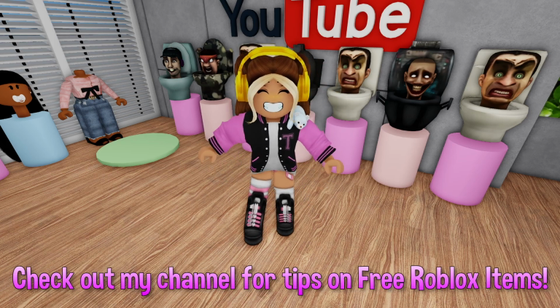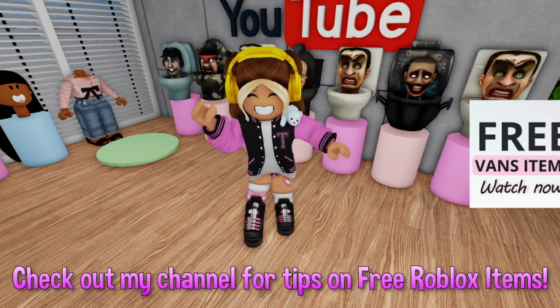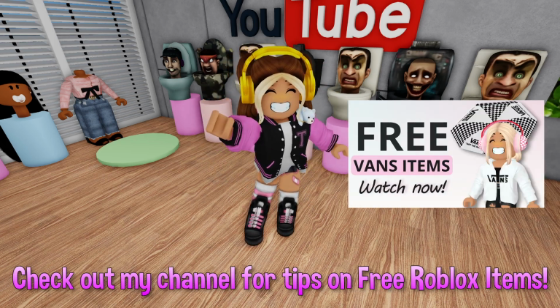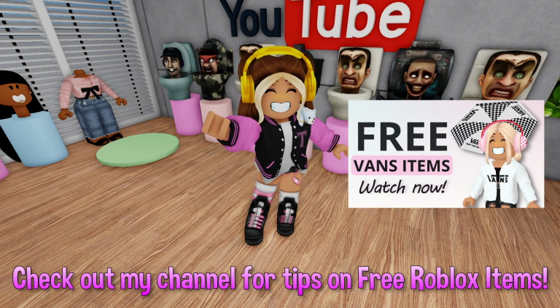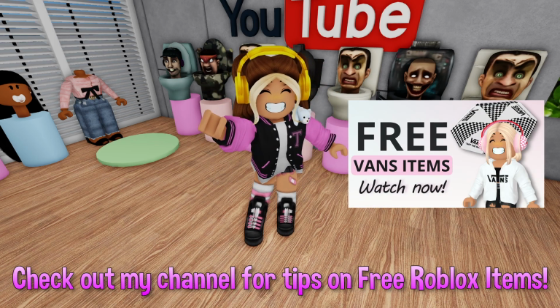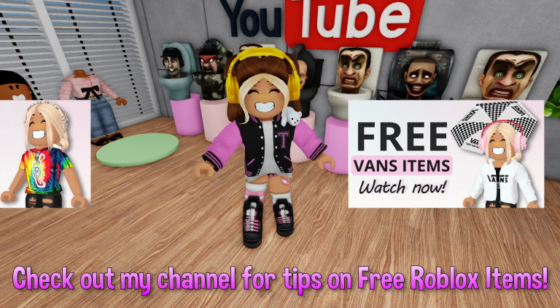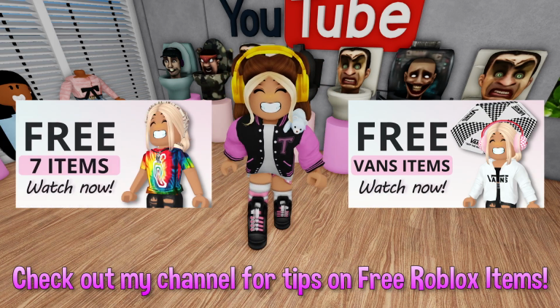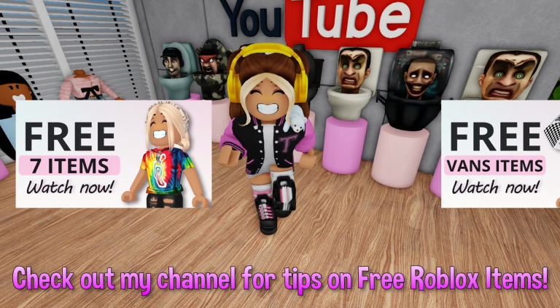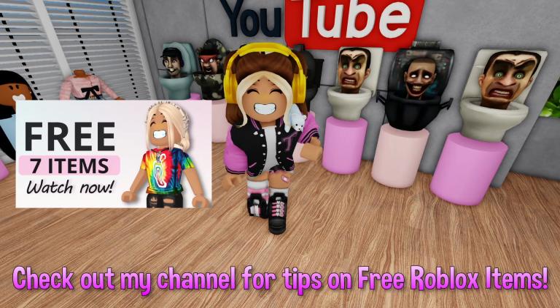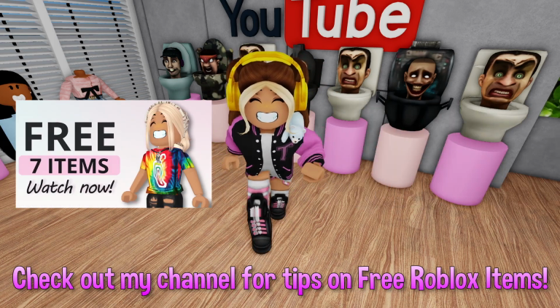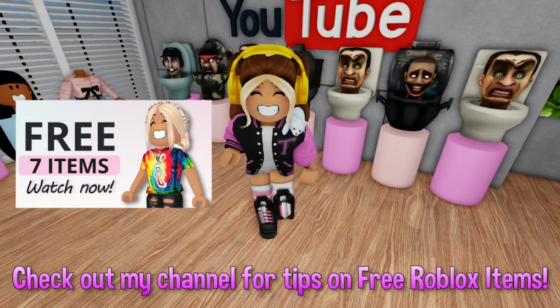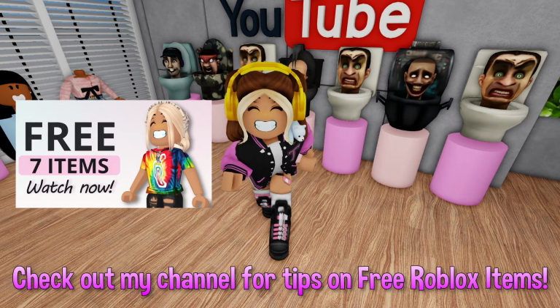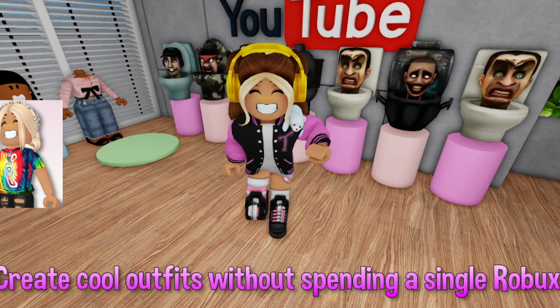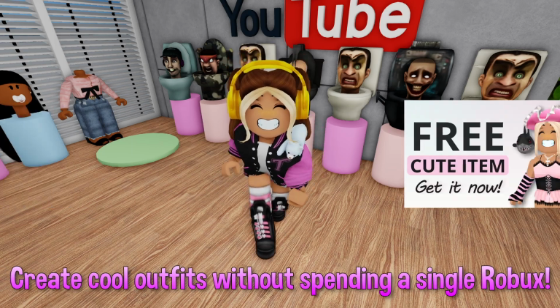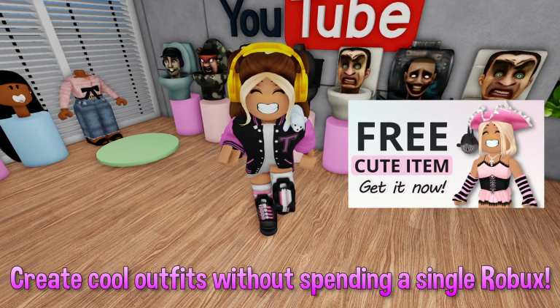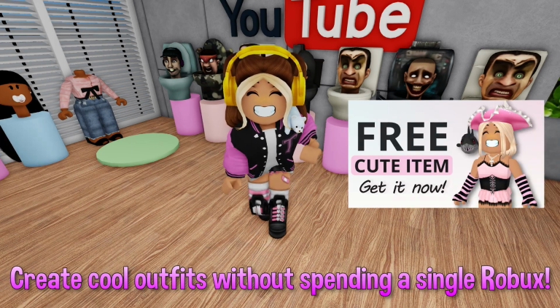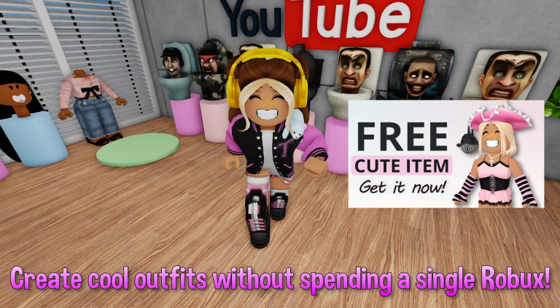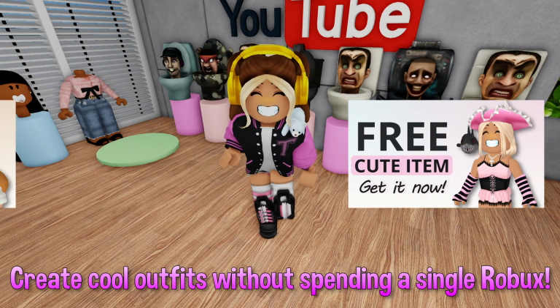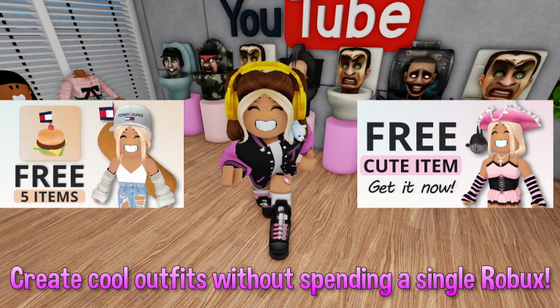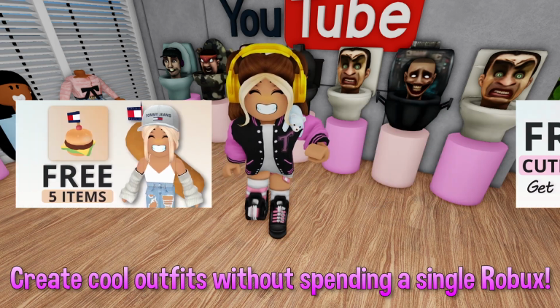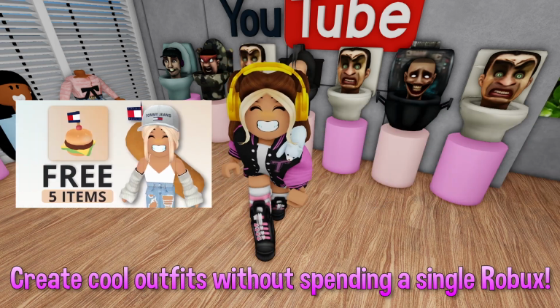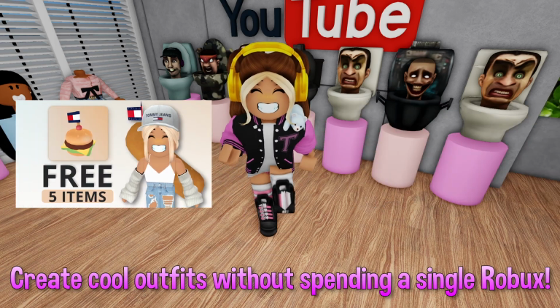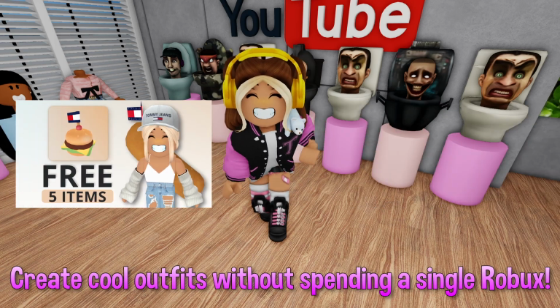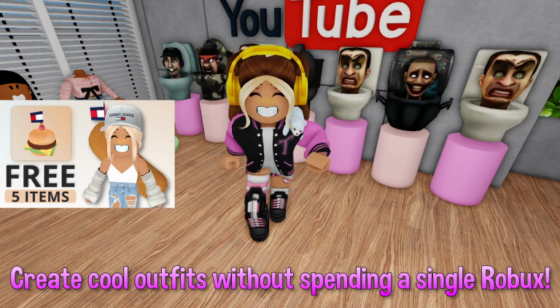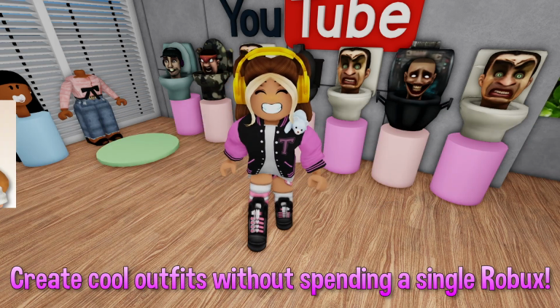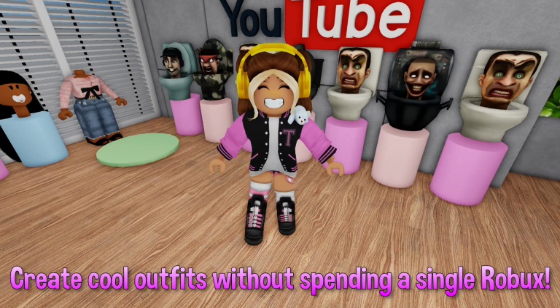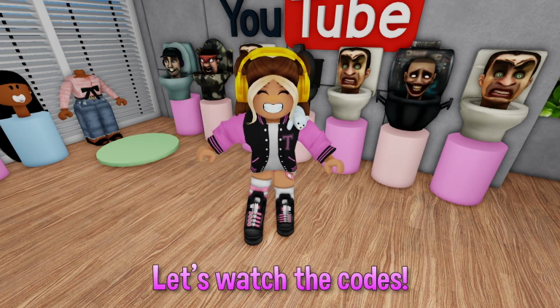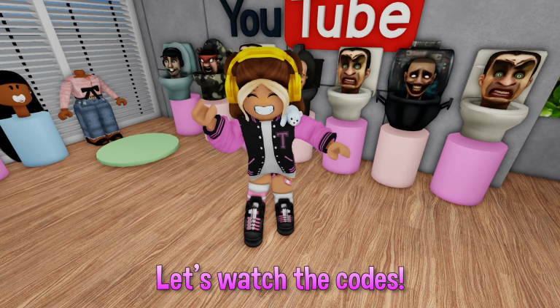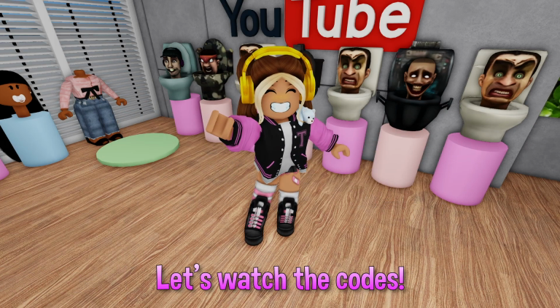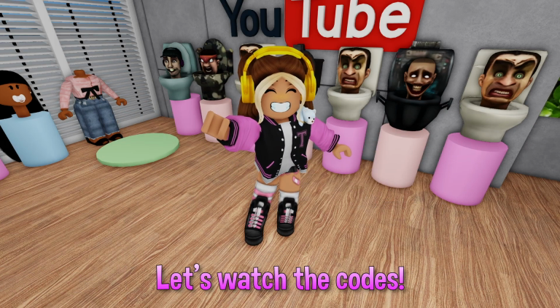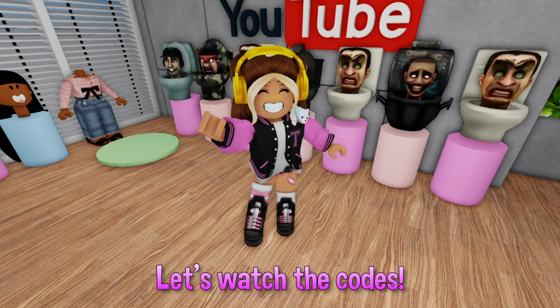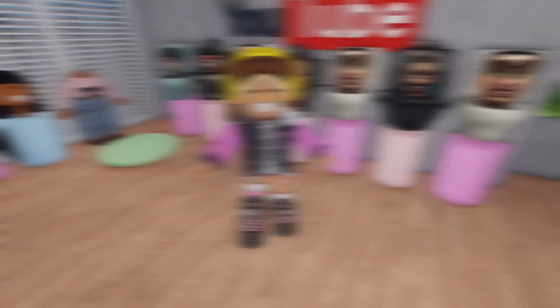Also check out my channel for tips on free Roblox items. You can create cool outfits without spending a single Robux. Let's watch the codes.